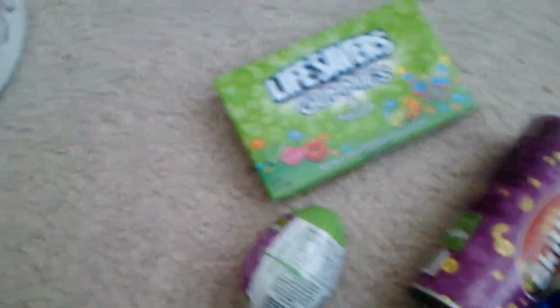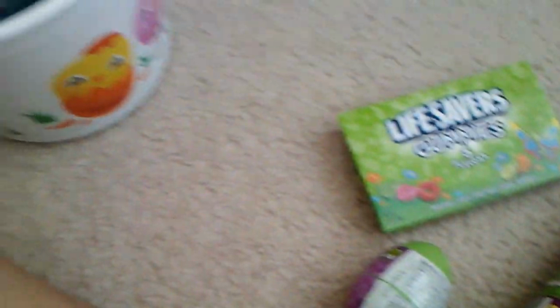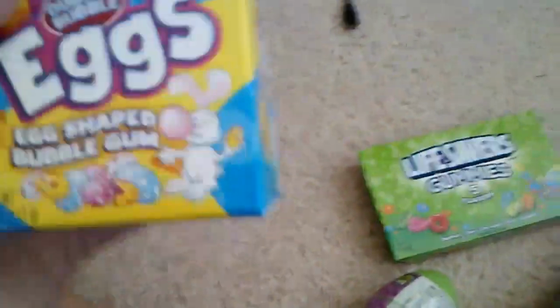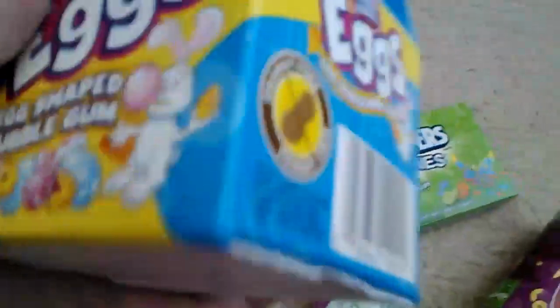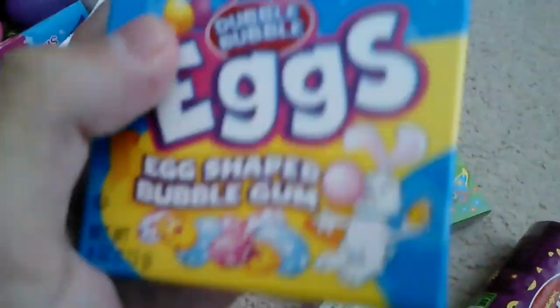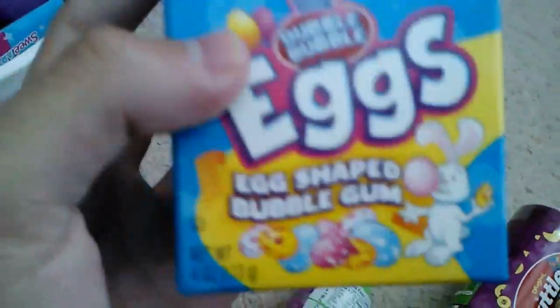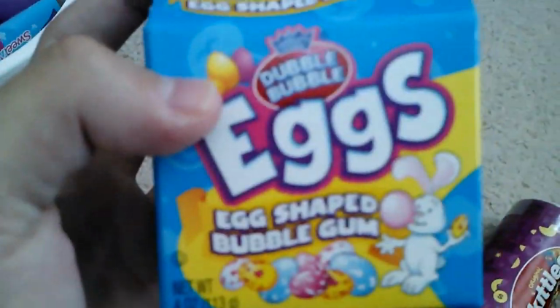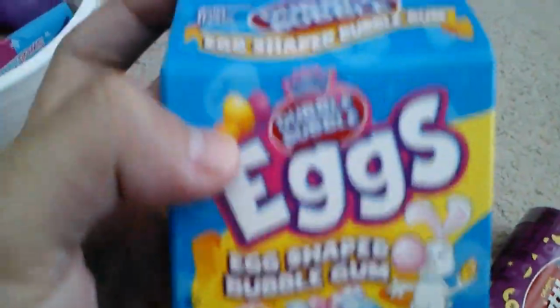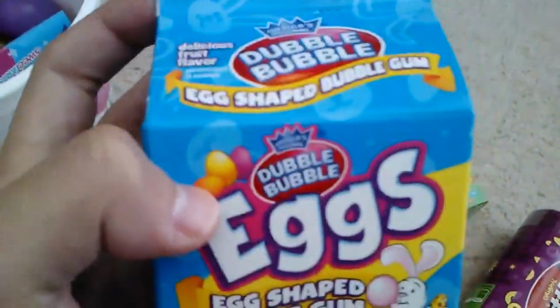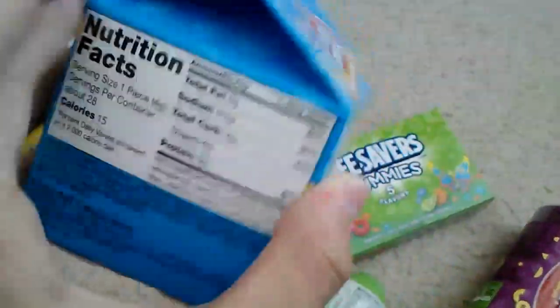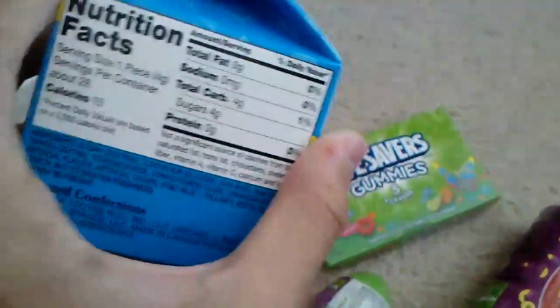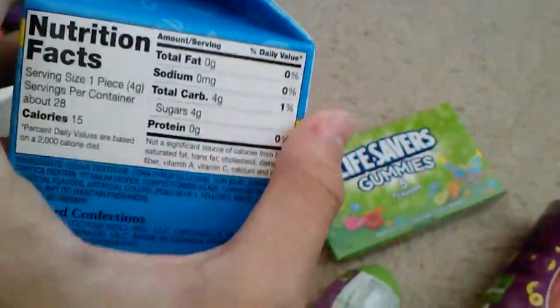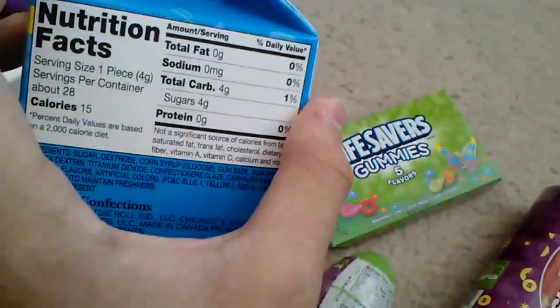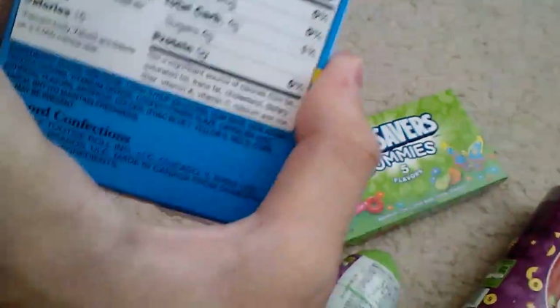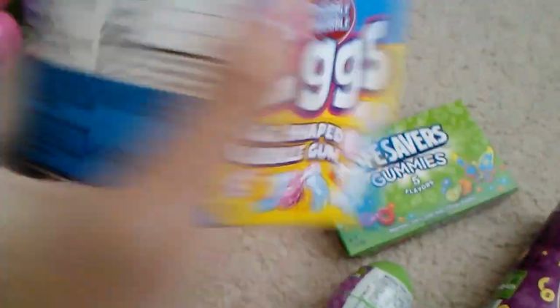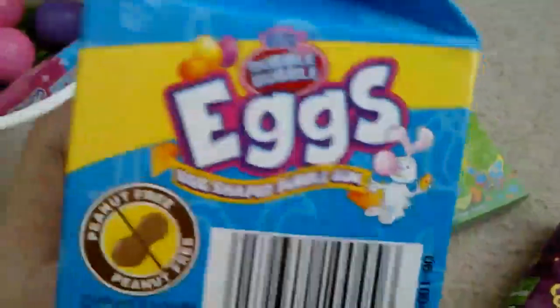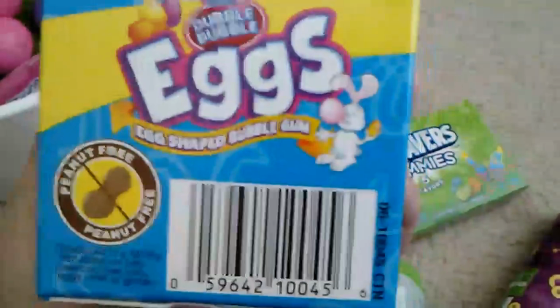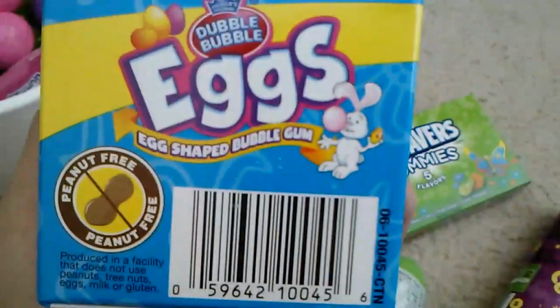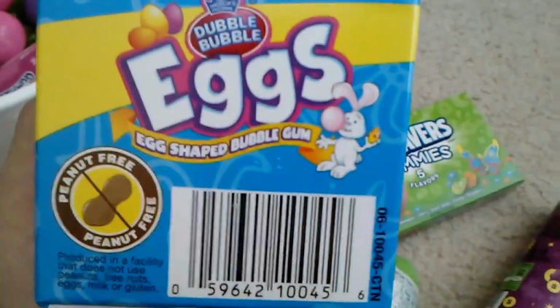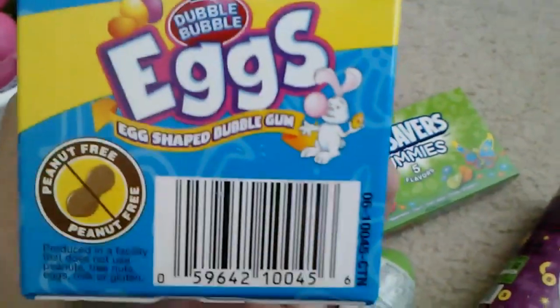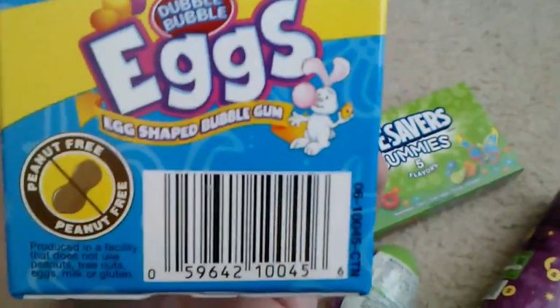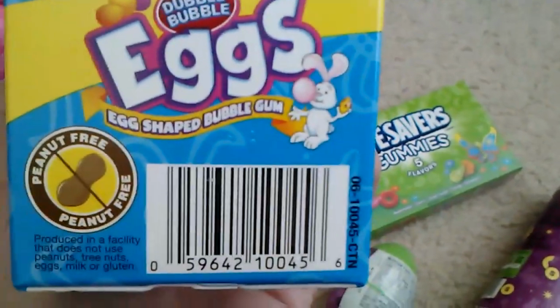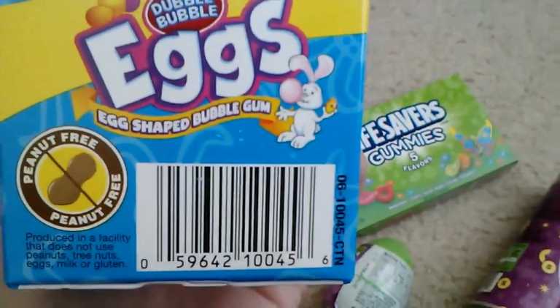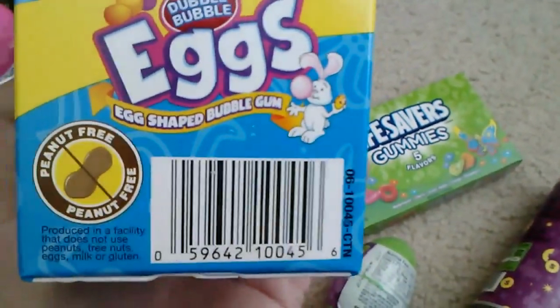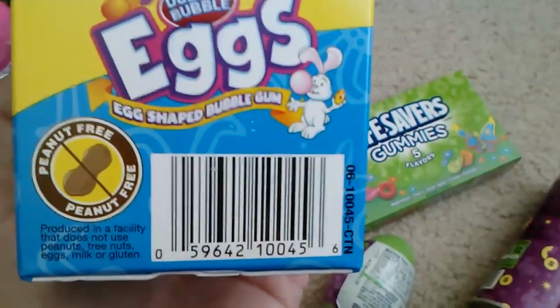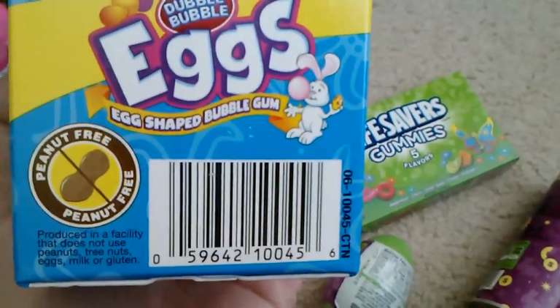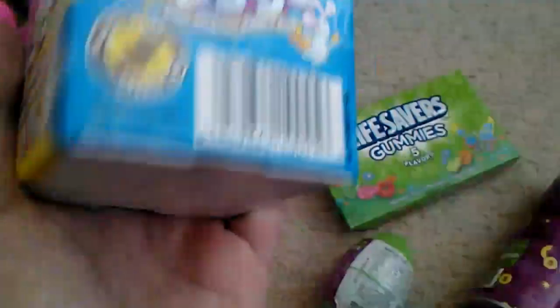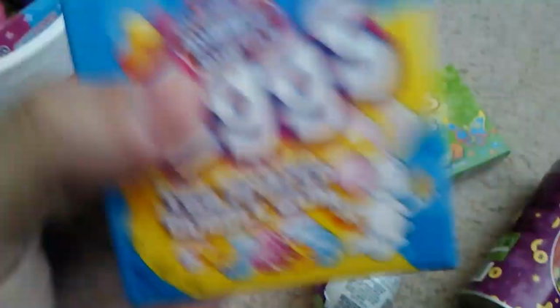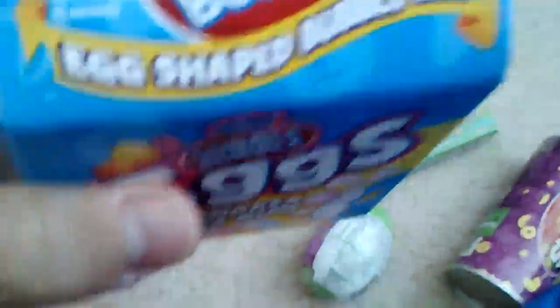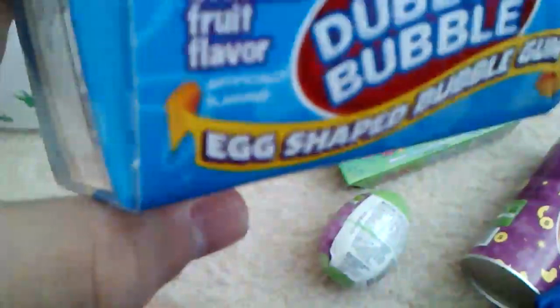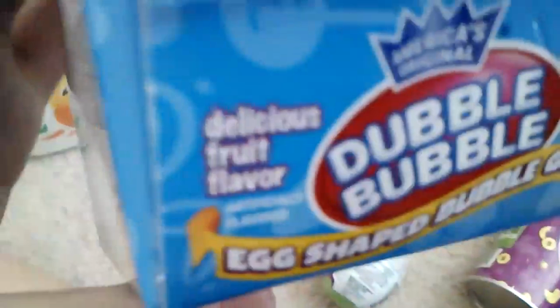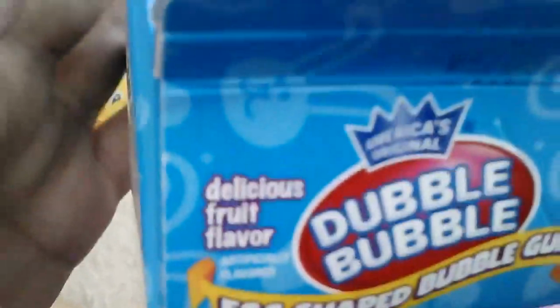Double Bubble Eggs — egg-shaped bubble gum. Peanut free, which means there's no peanuts.